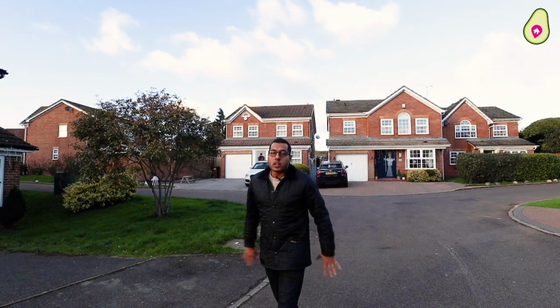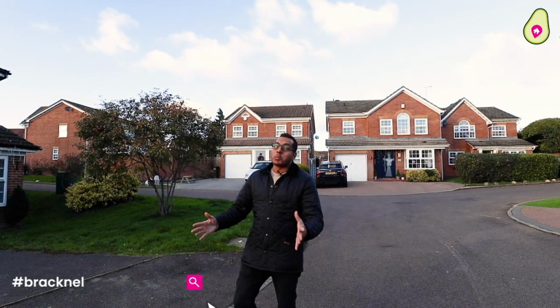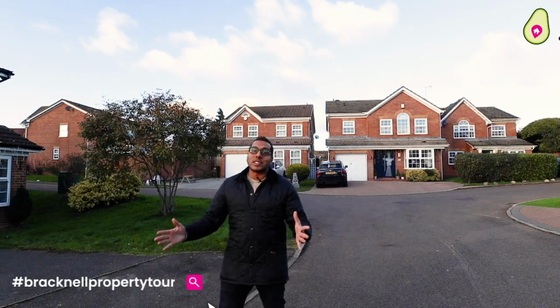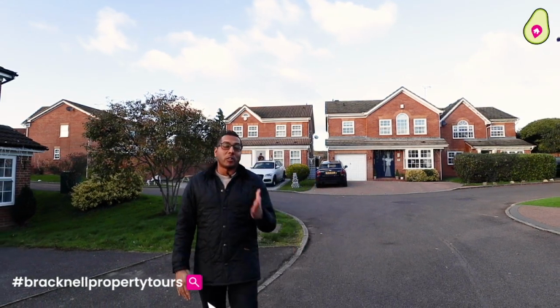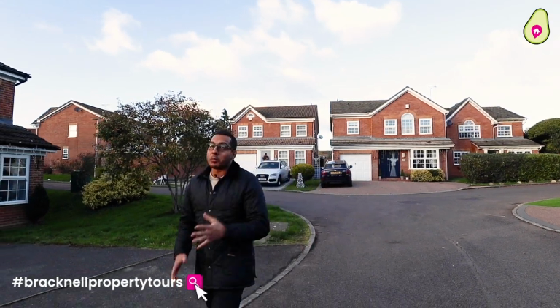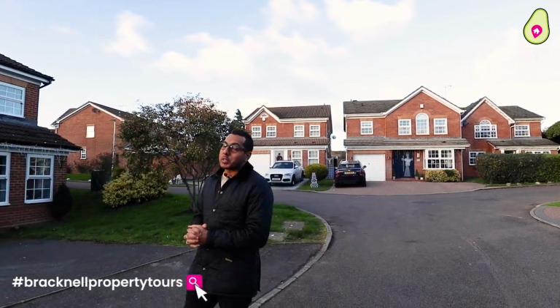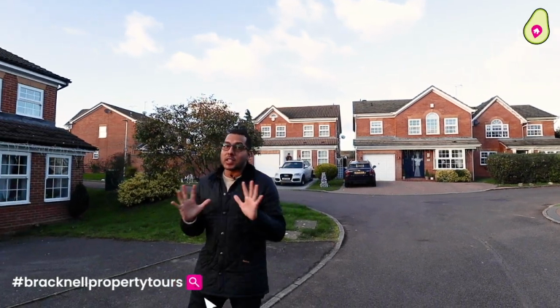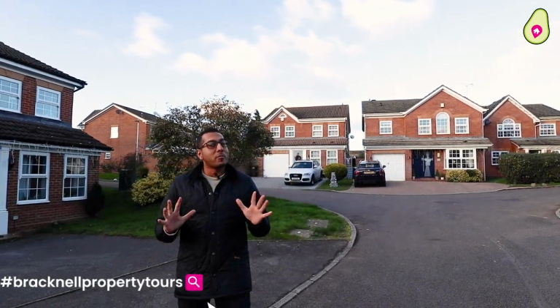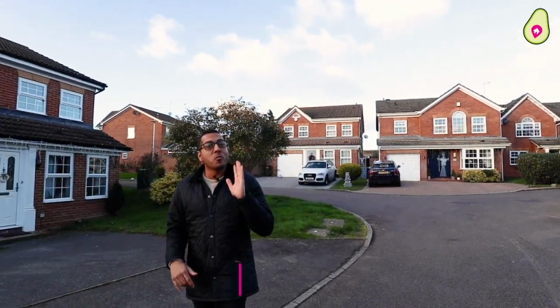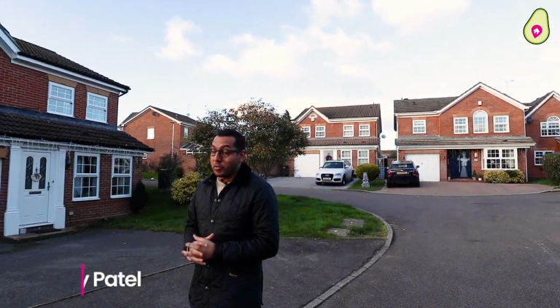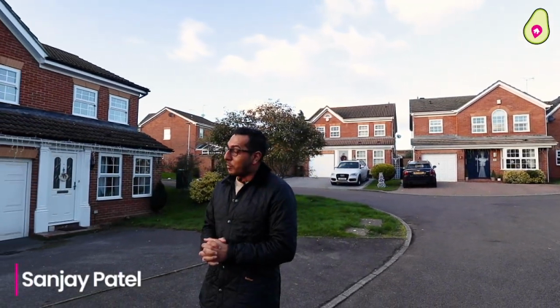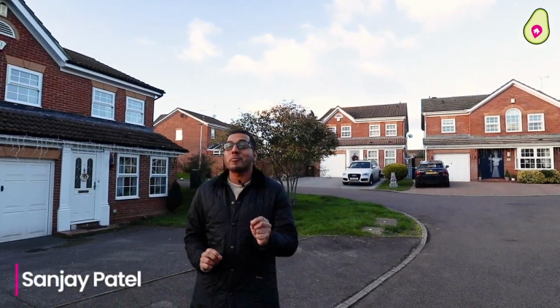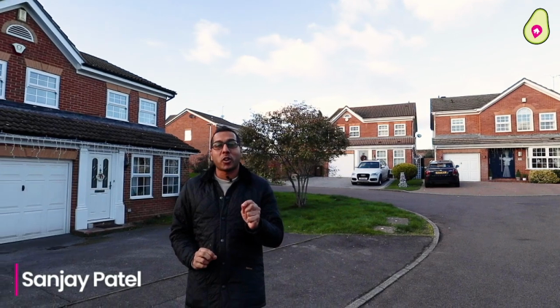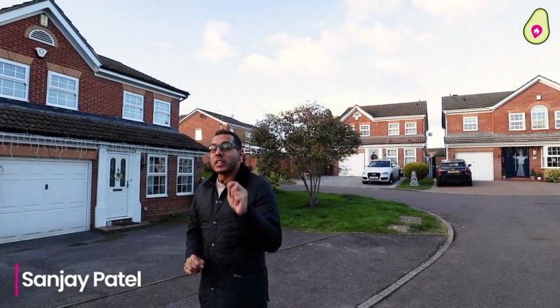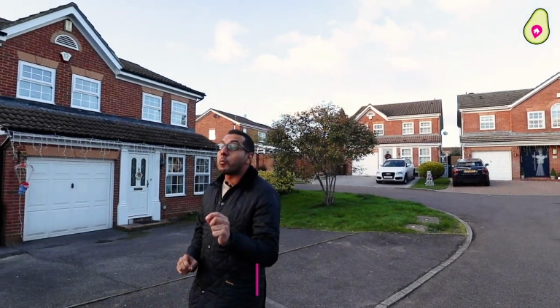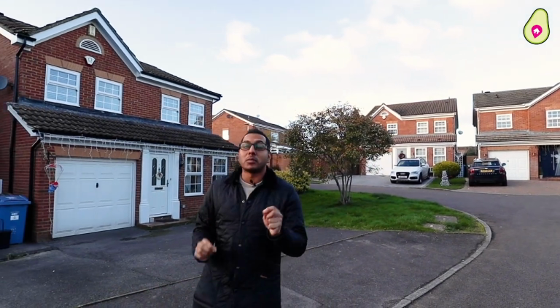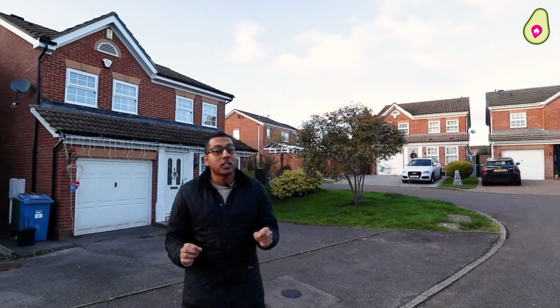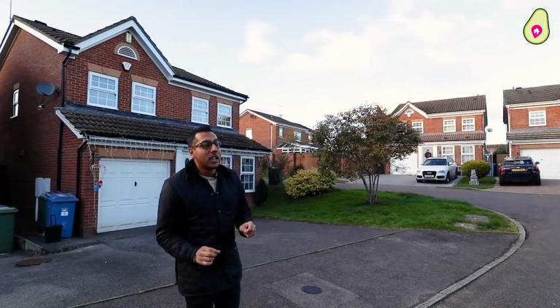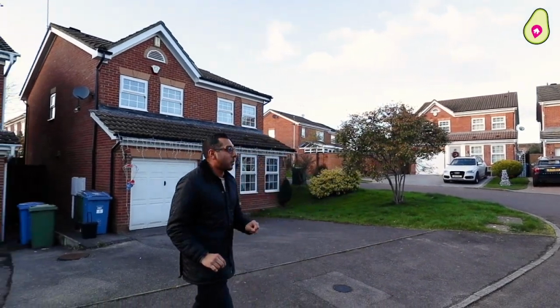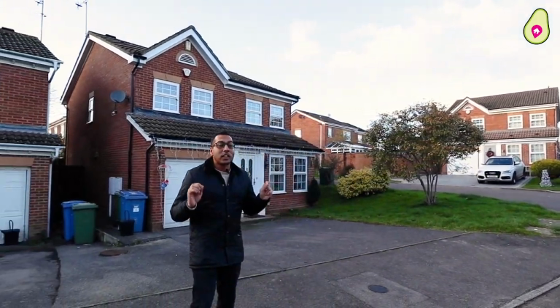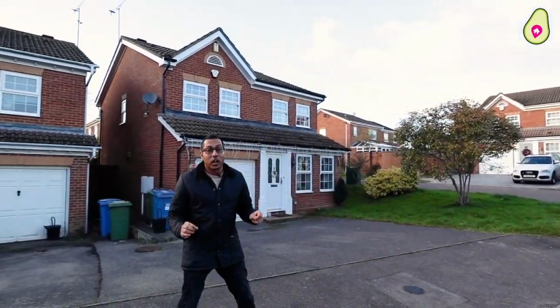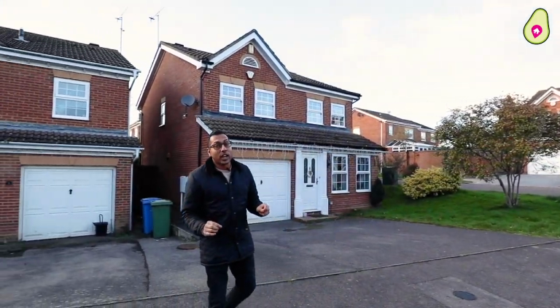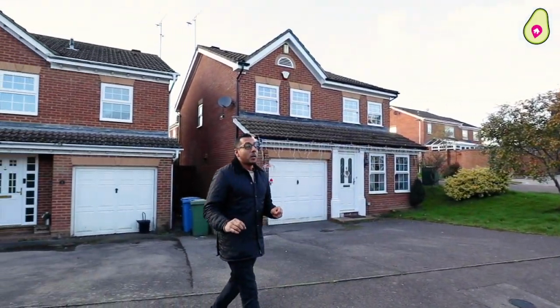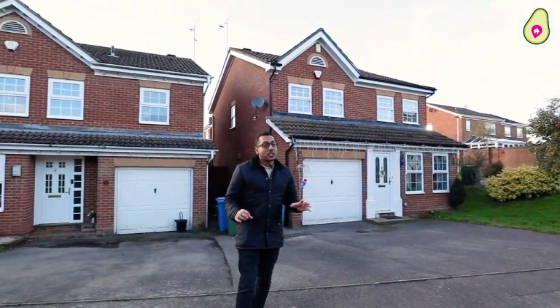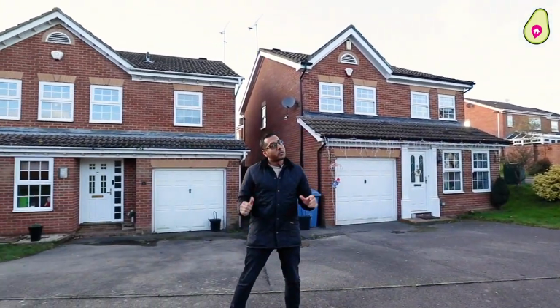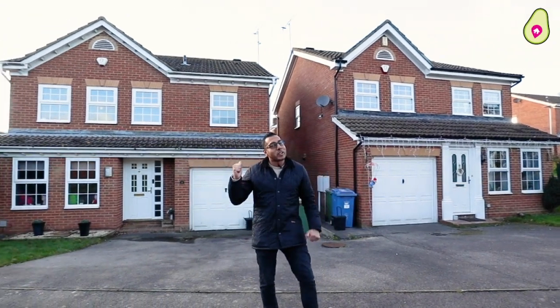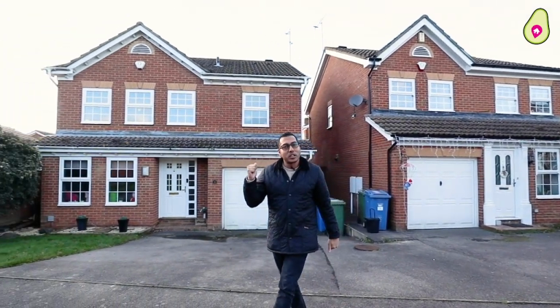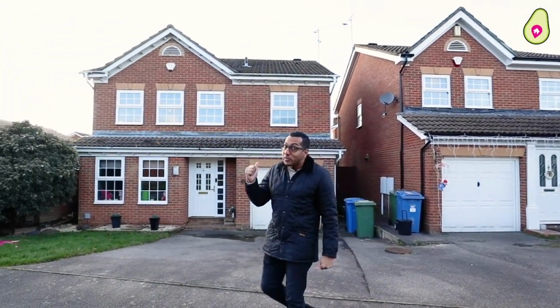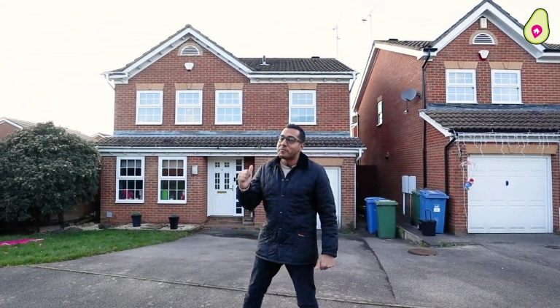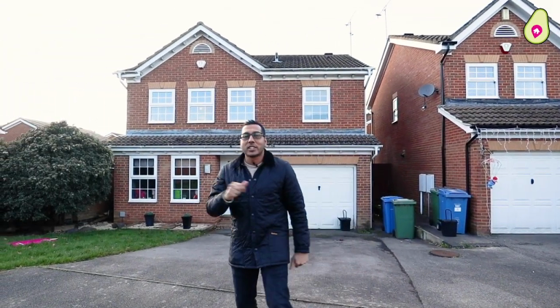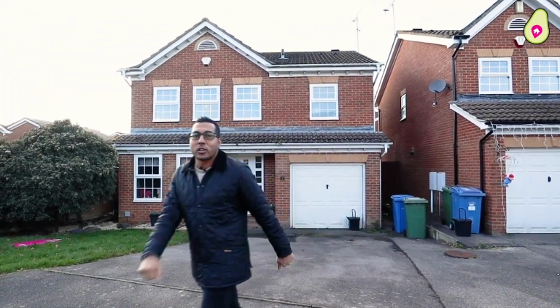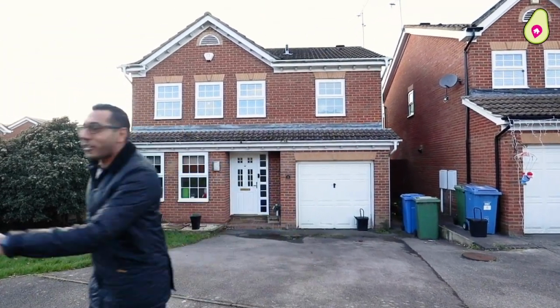Welcome to this edition of Bracknell Property Tours. Today we're over in Warfield. We cannot wait to show you this four-bedroom detached home set within this lovely cul-de-sac, but before we take a look inside this beautiful home, let's go look at the local area.